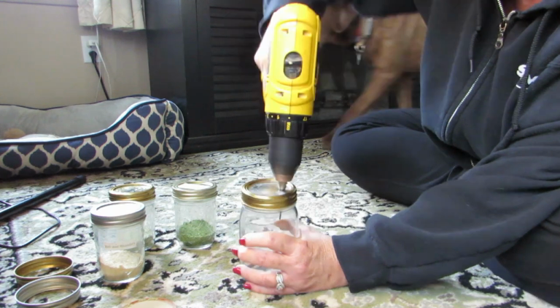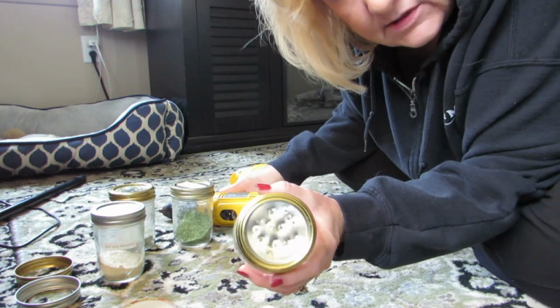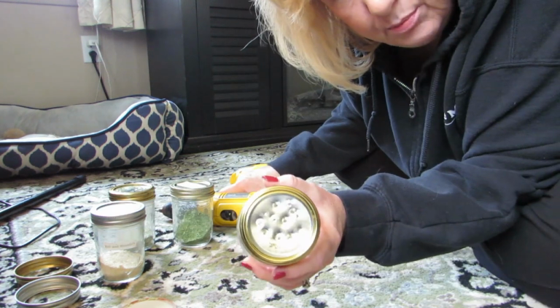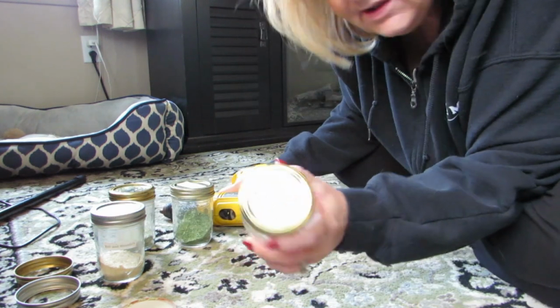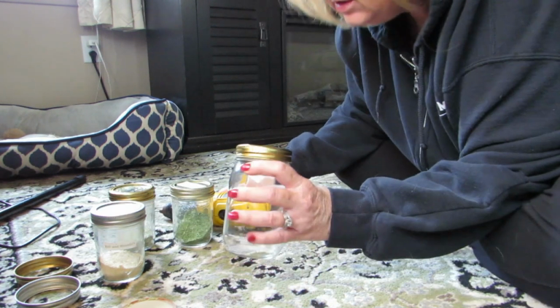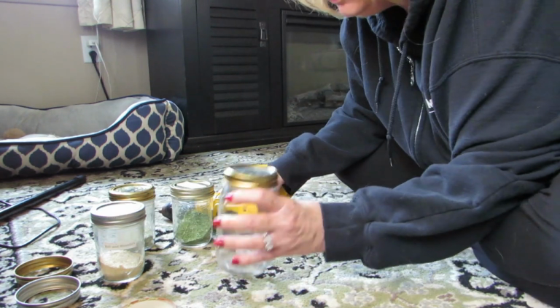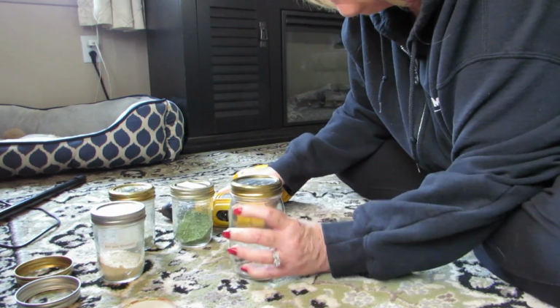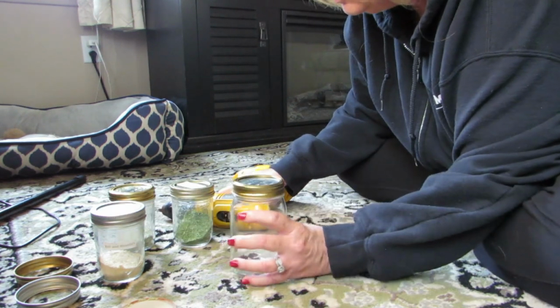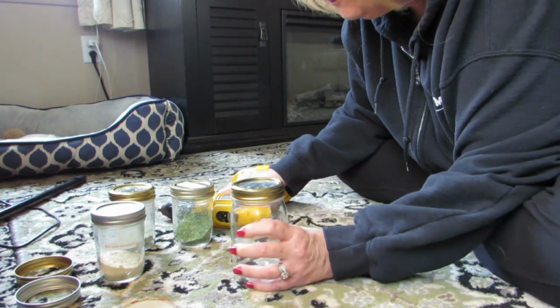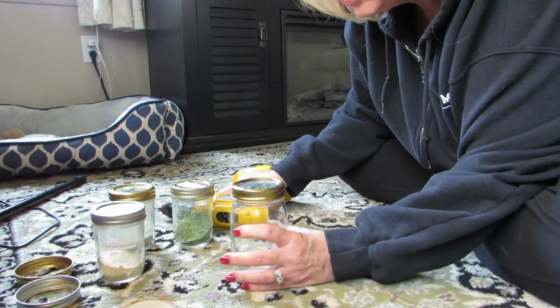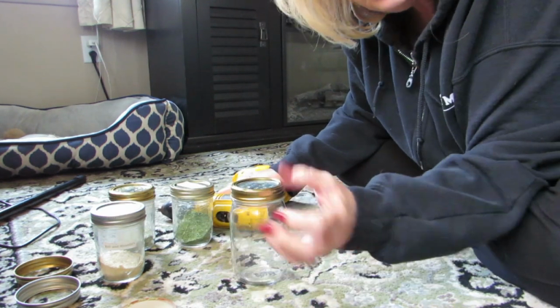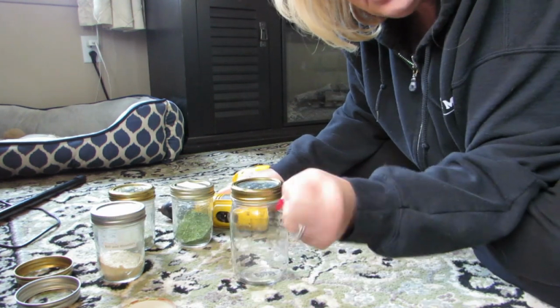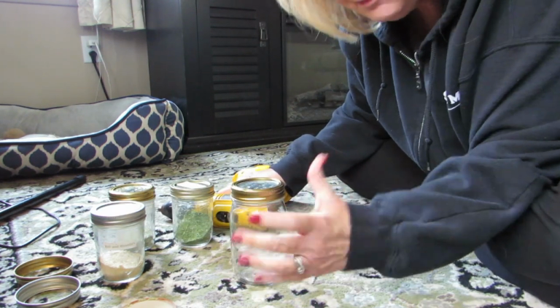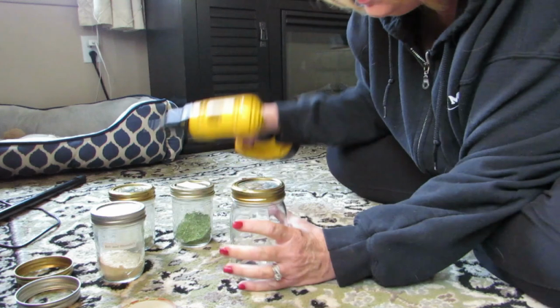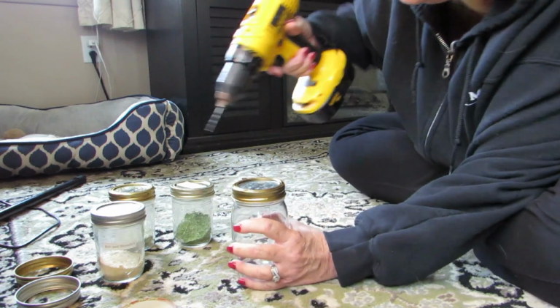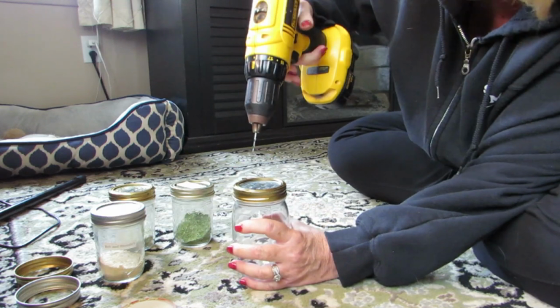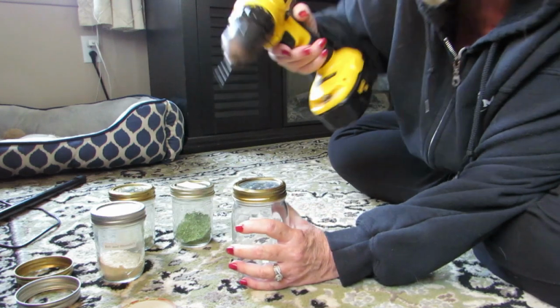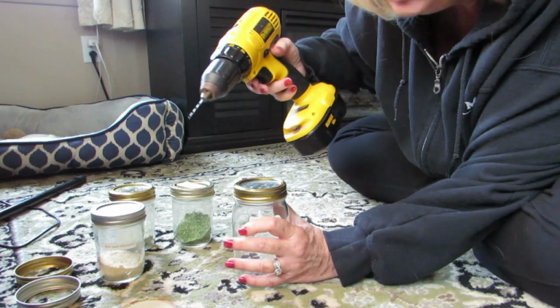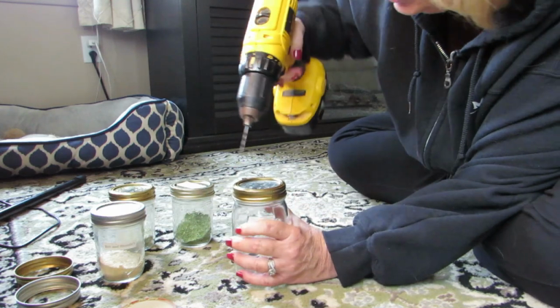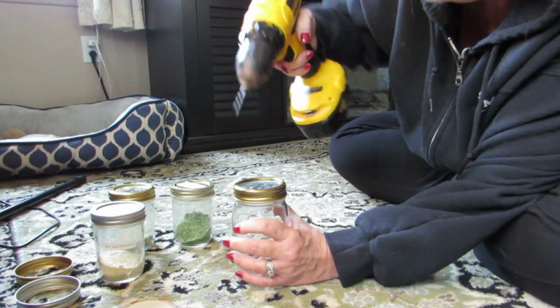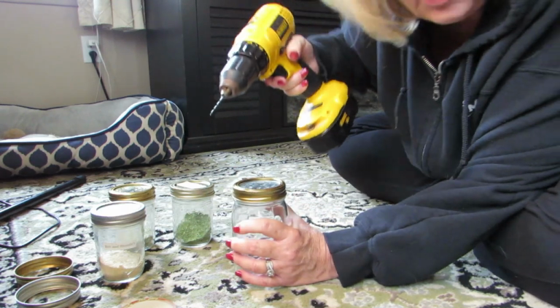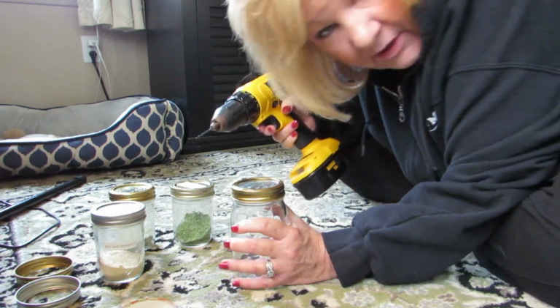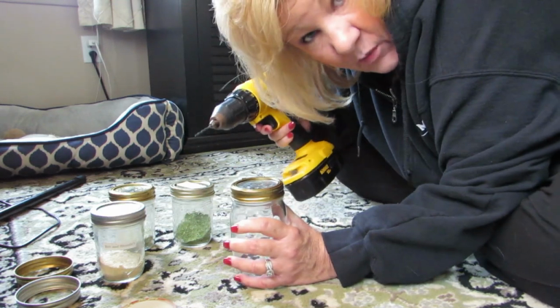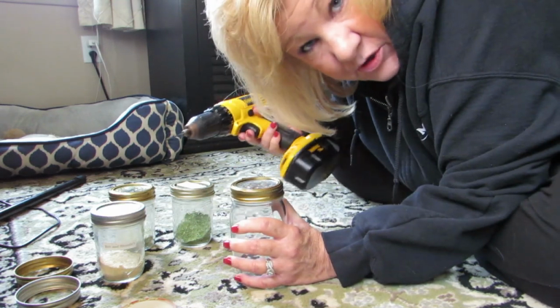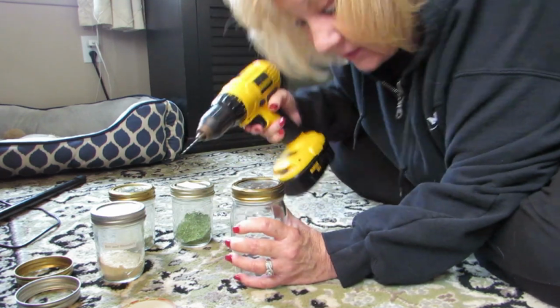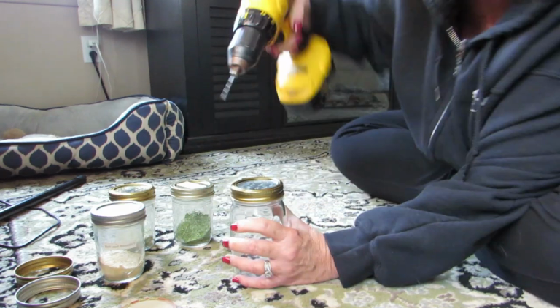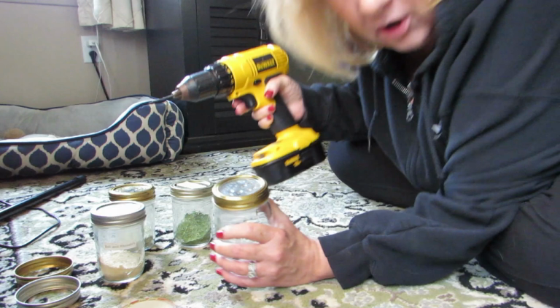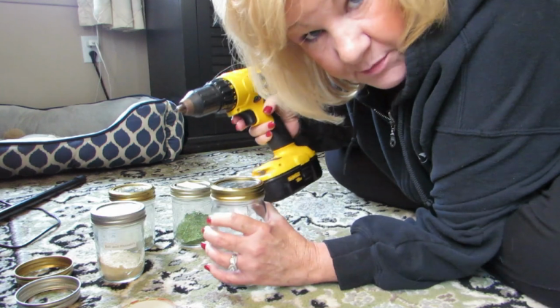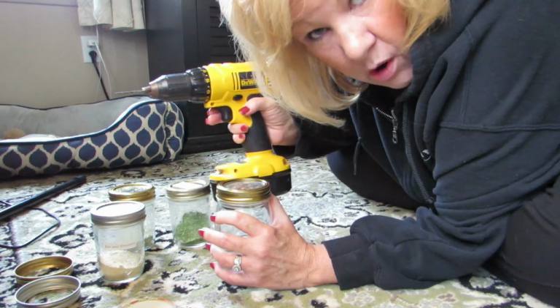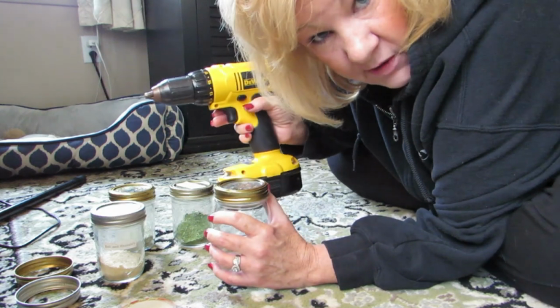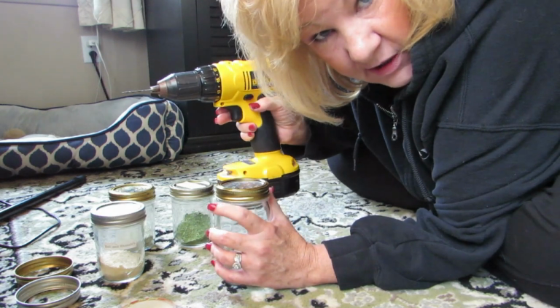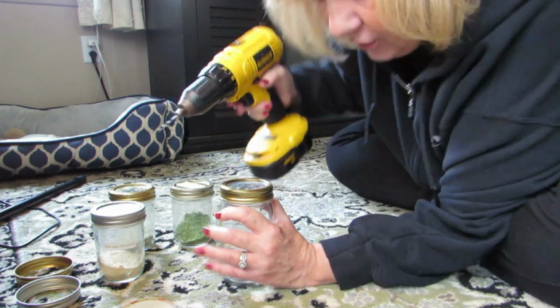I could have put these spices into an empty store-bought shaker, but I didn't. If you have empty ones you could do that, but if you don't, do this — go into your husband's Walmart and get his drill.